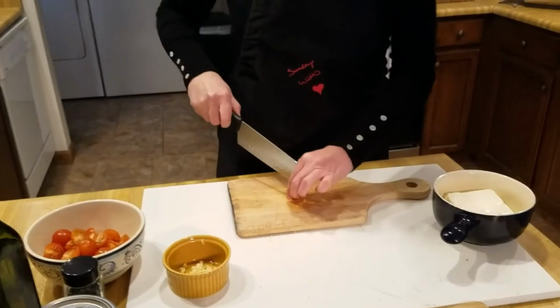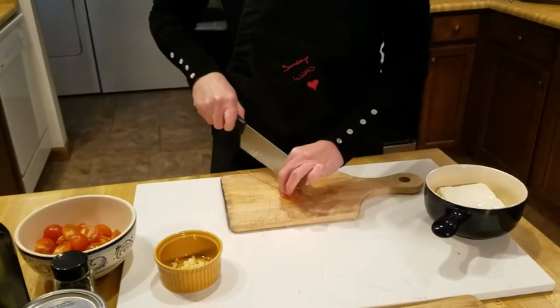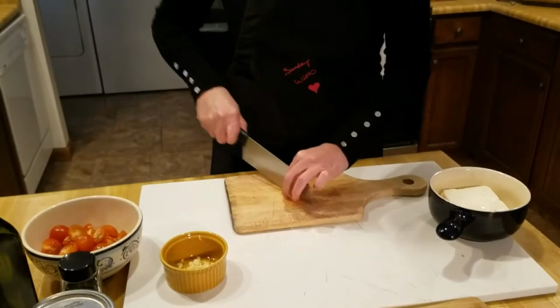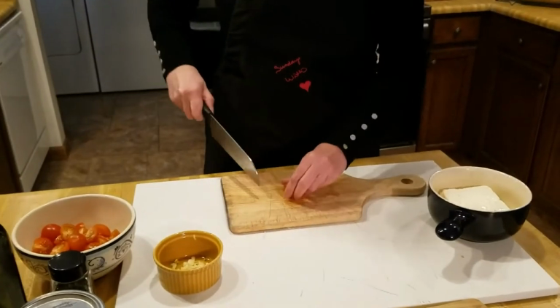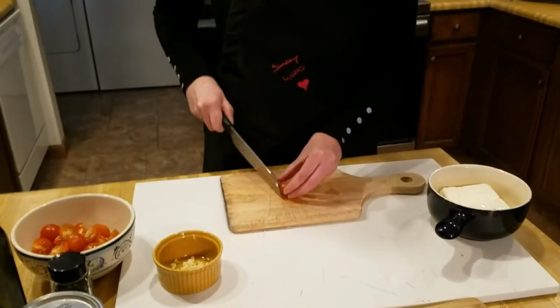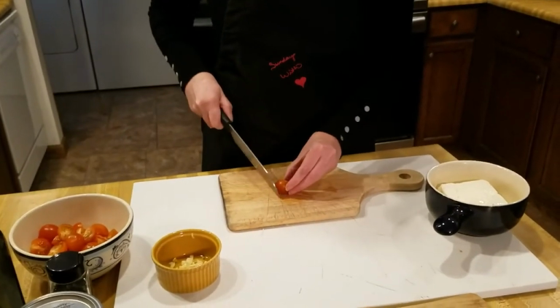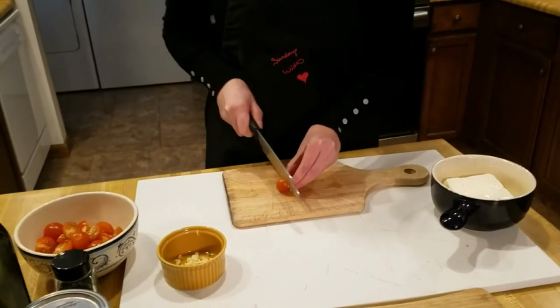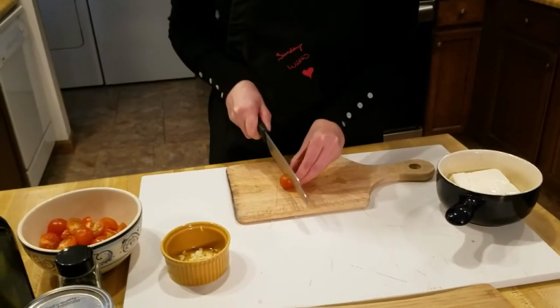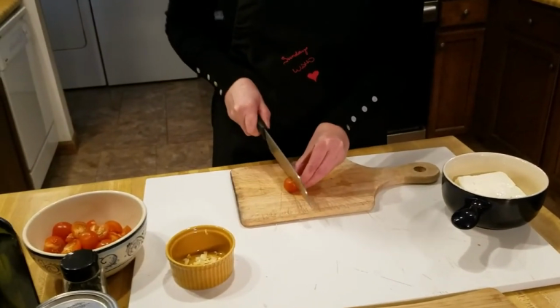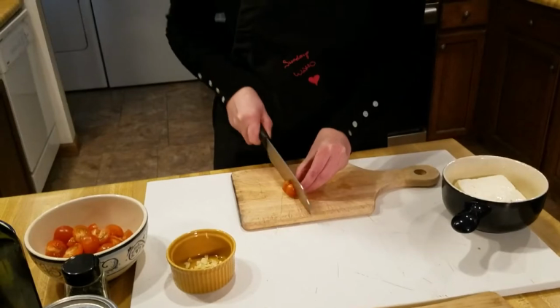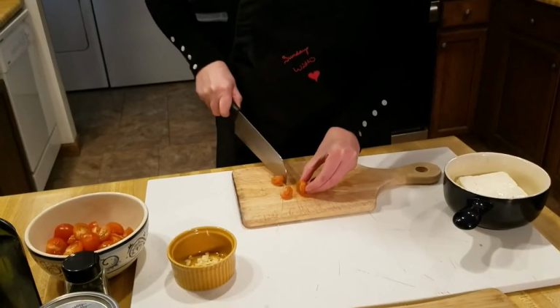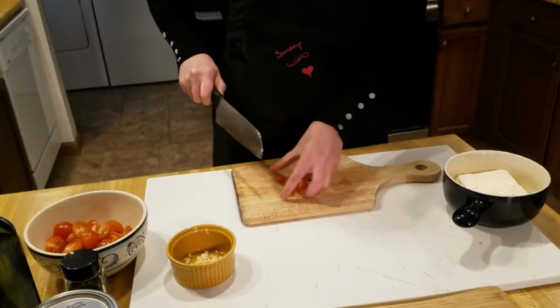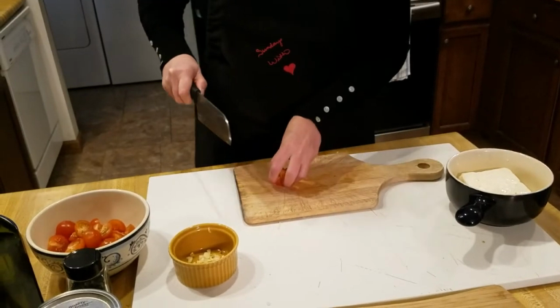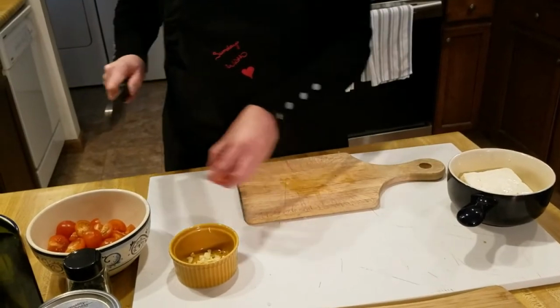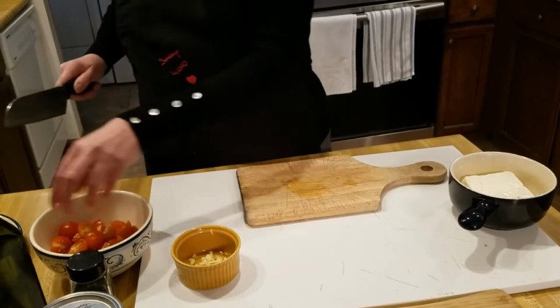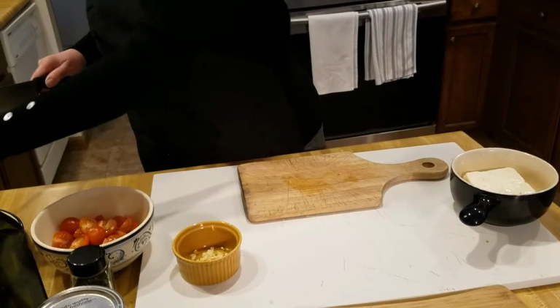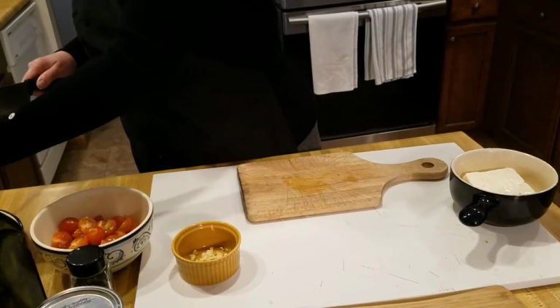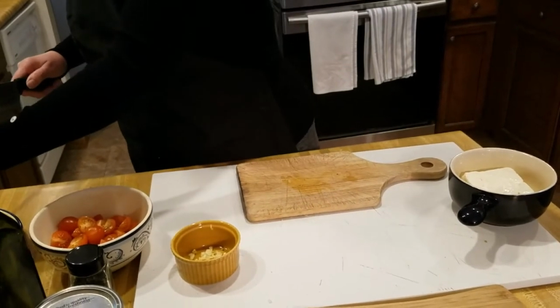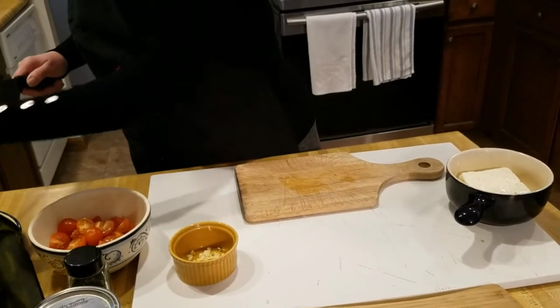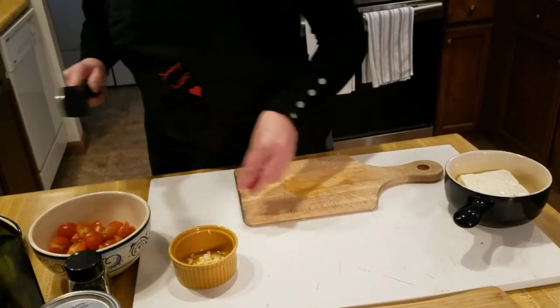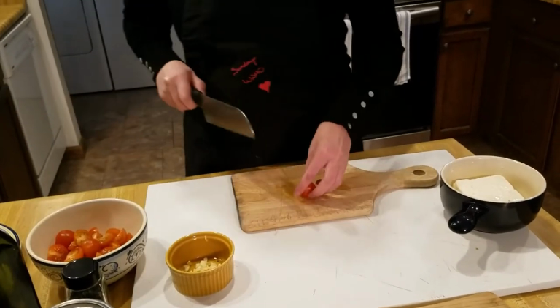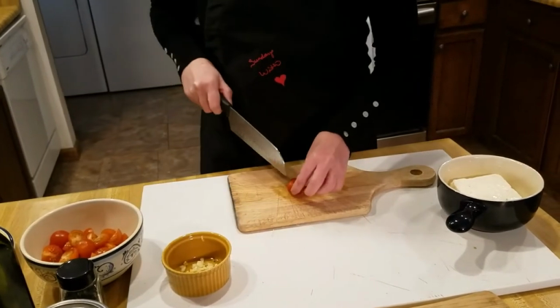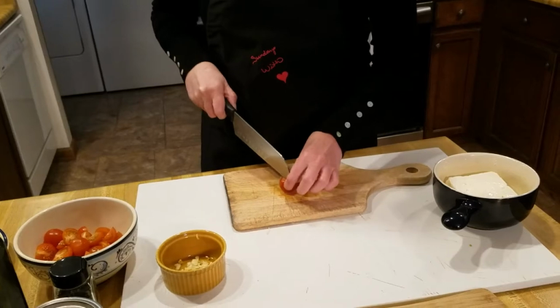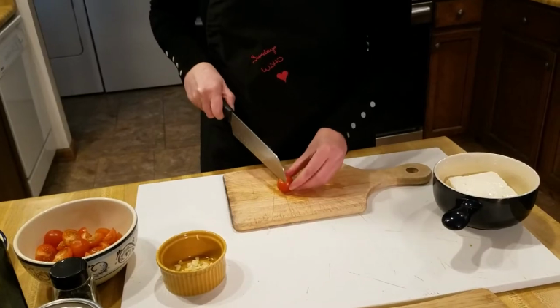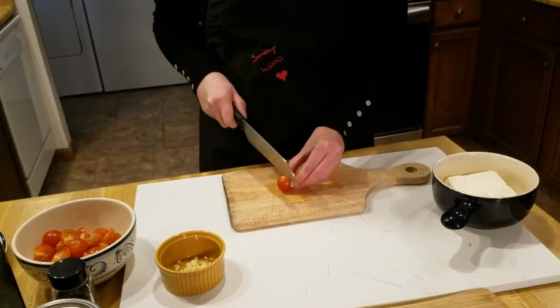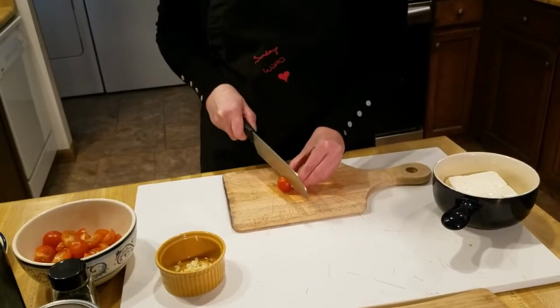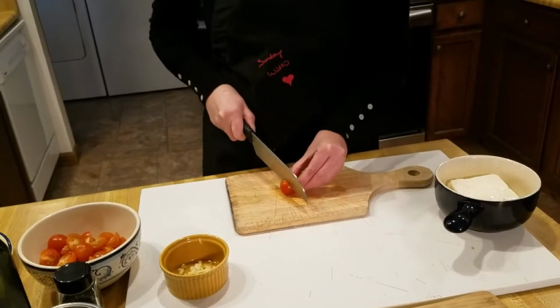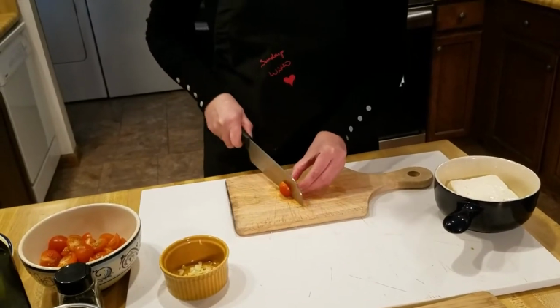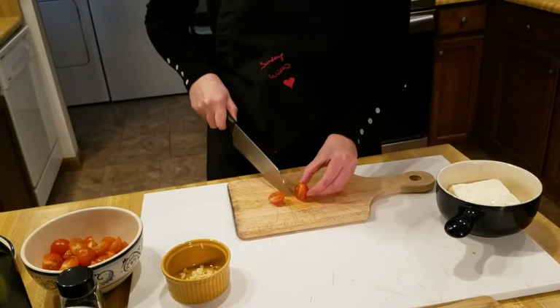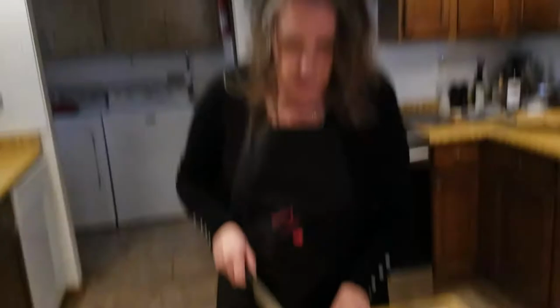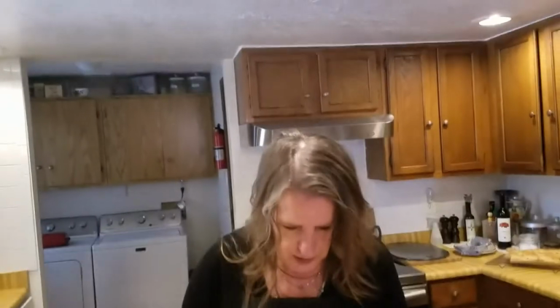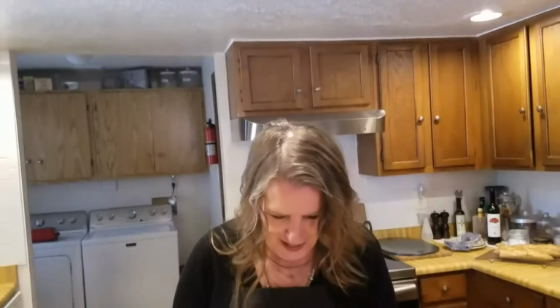This is another one of those kind of quick and dirty go-to meals, and it's also a very sexy meal.